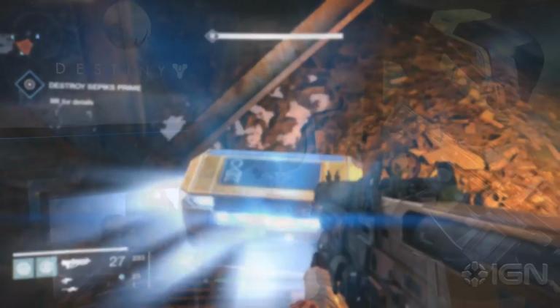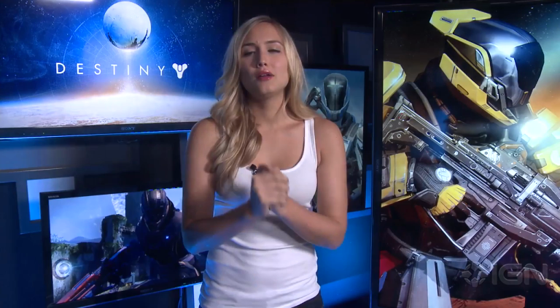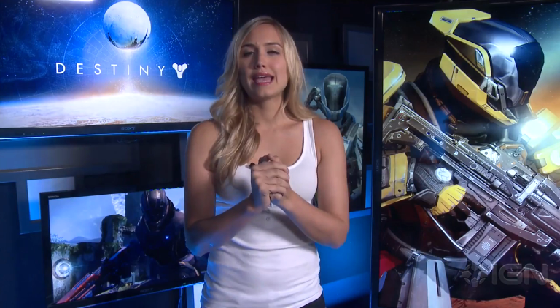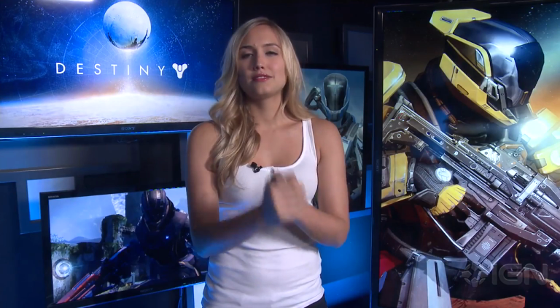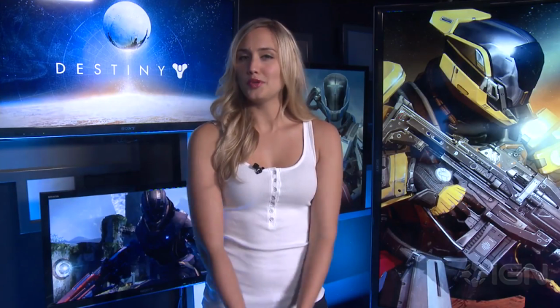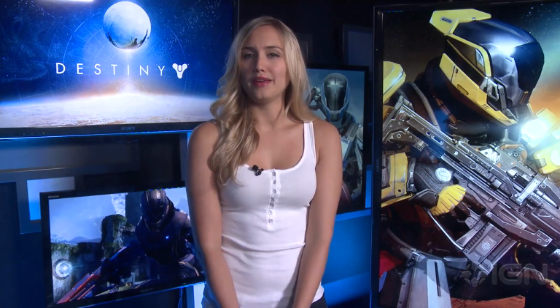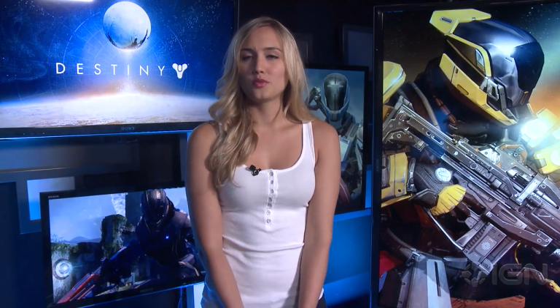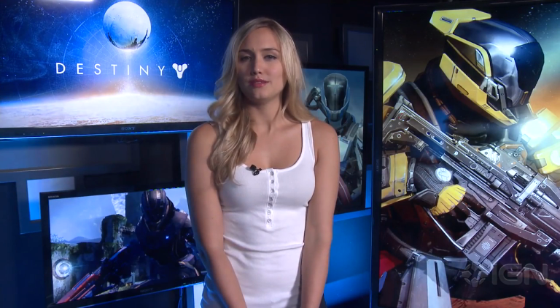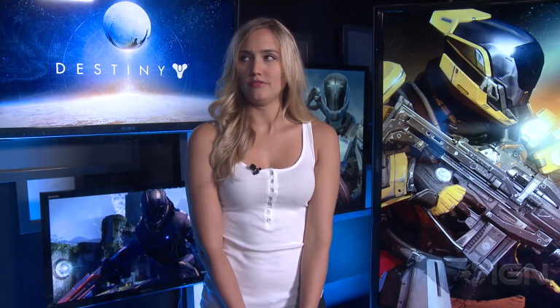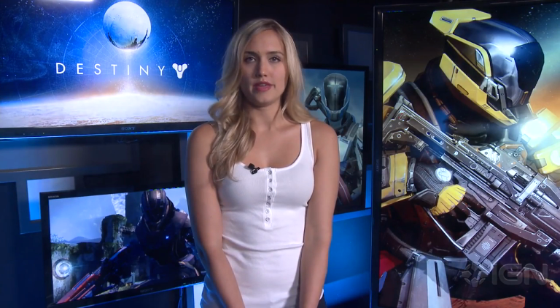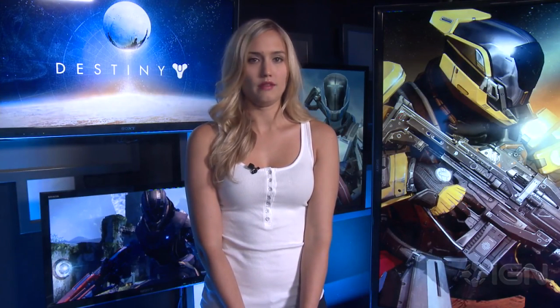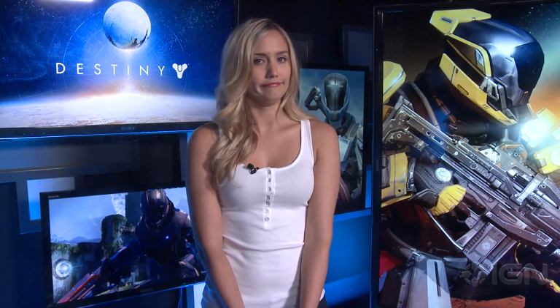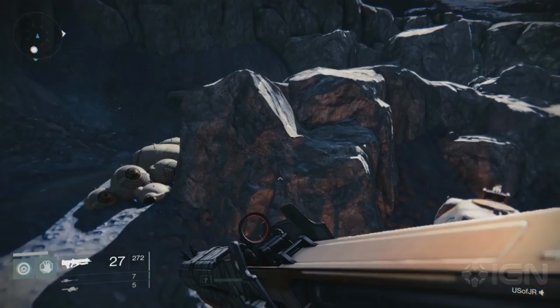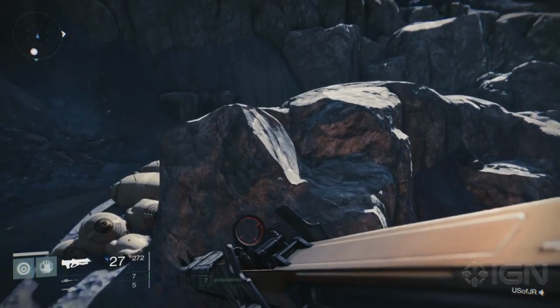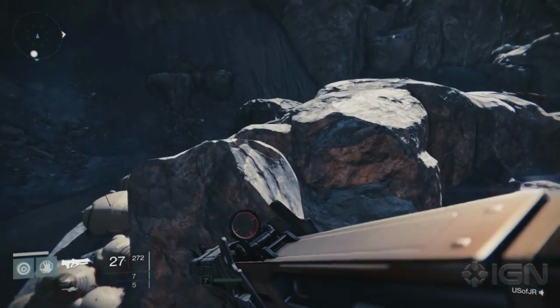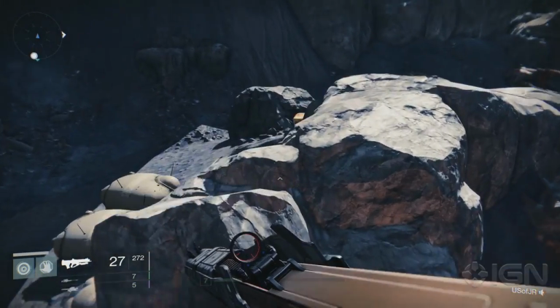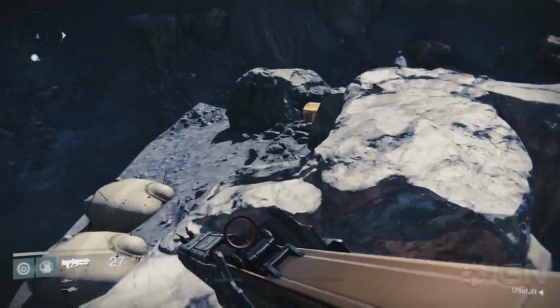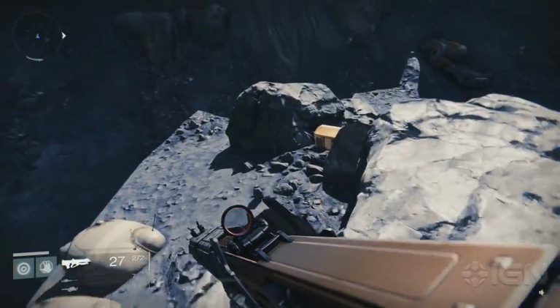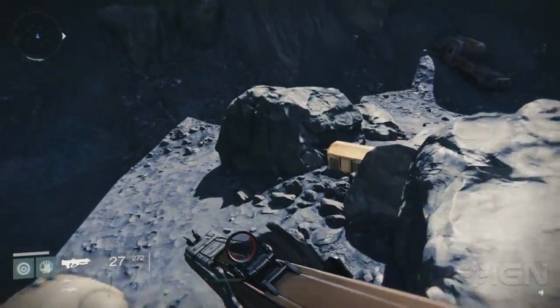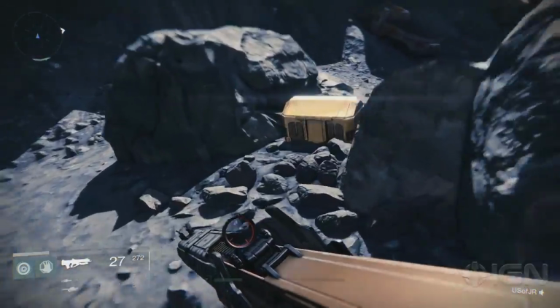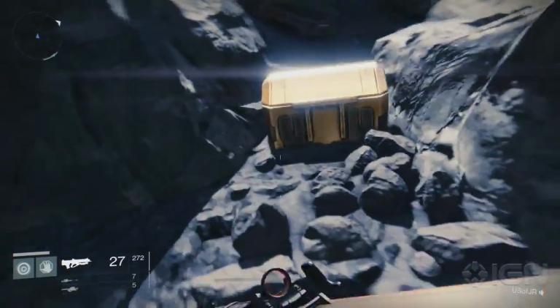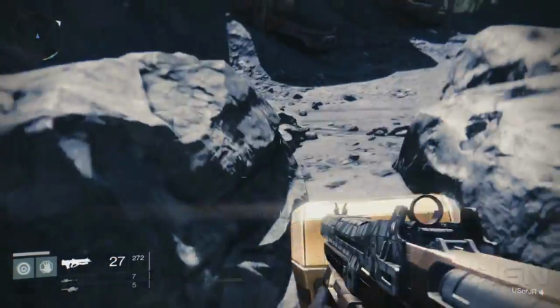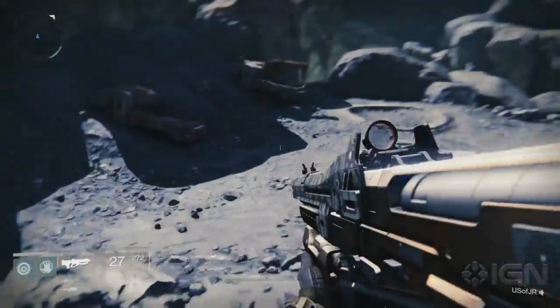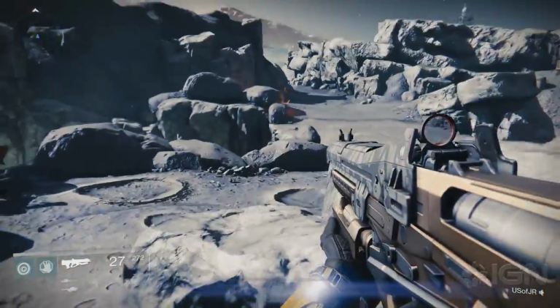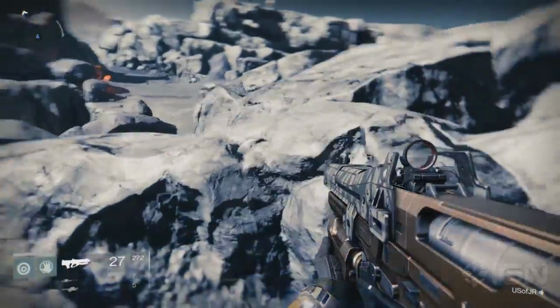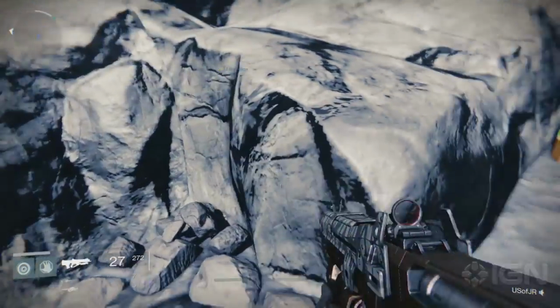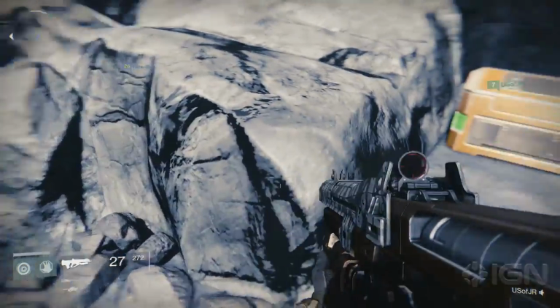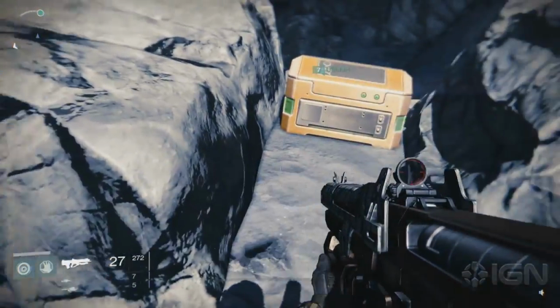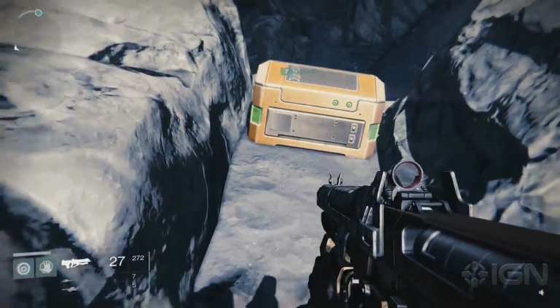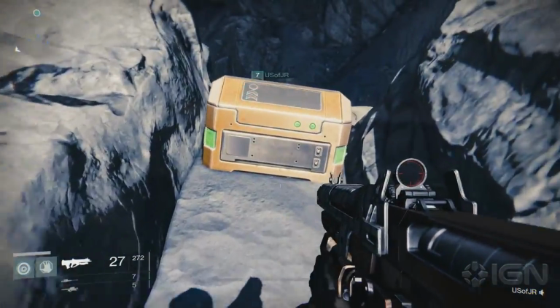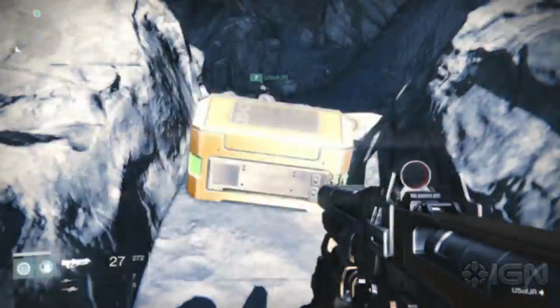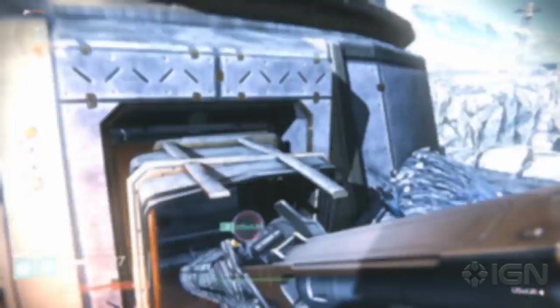Now let's head to the Moon. The first chest can be found on your way to the Hellmouth. Drive over here on your sparrow and look between the rocks.